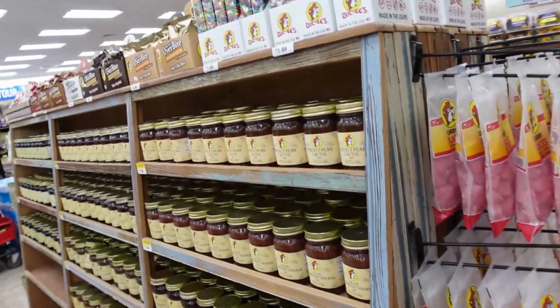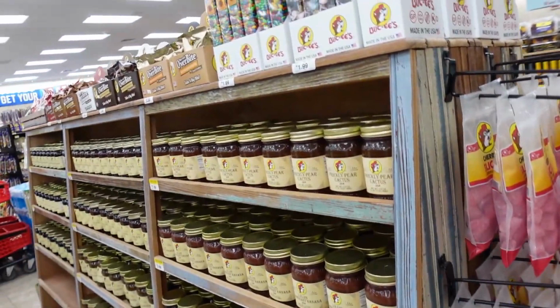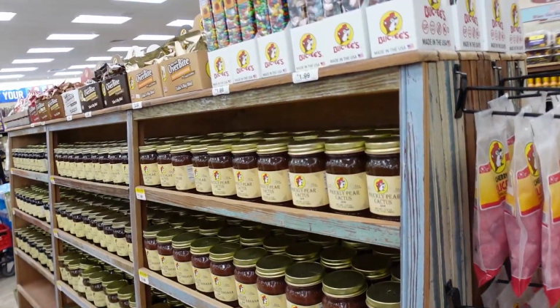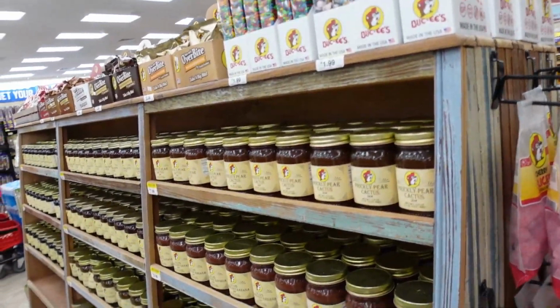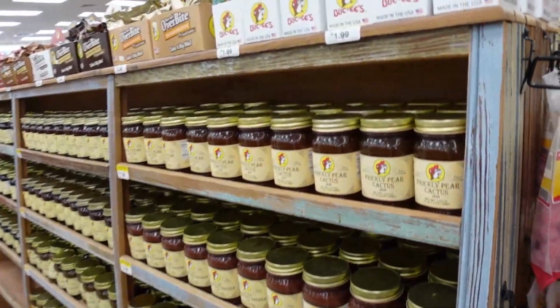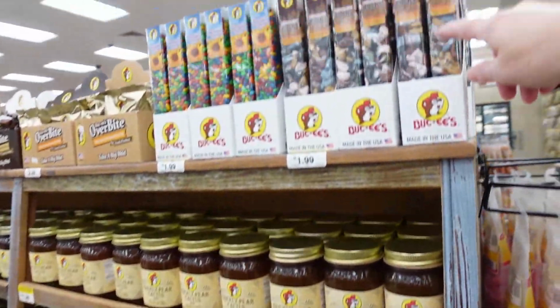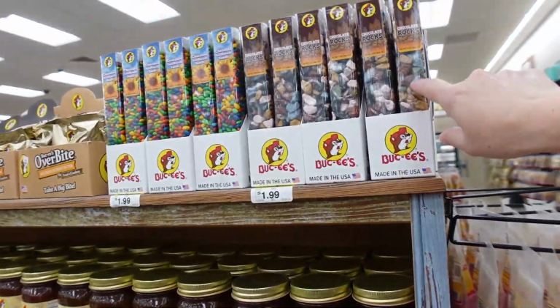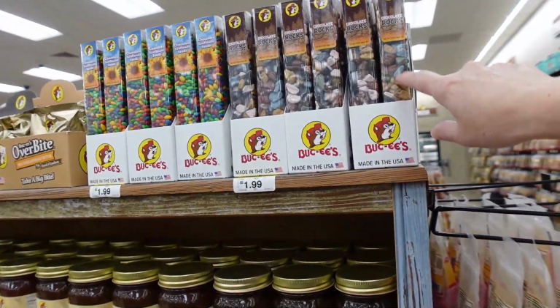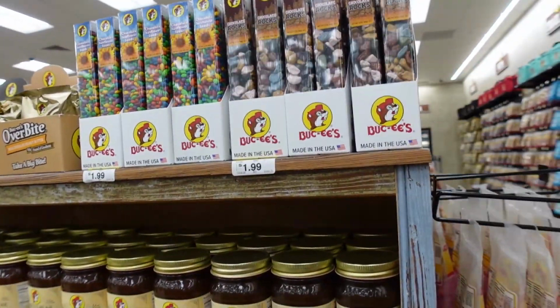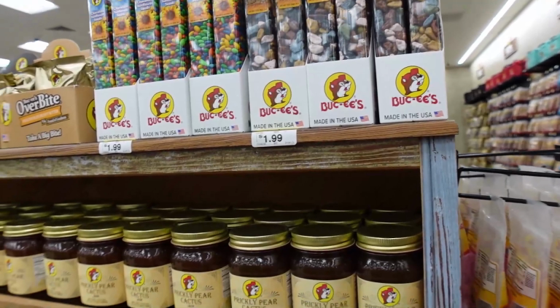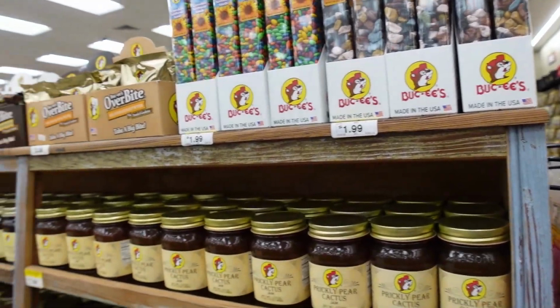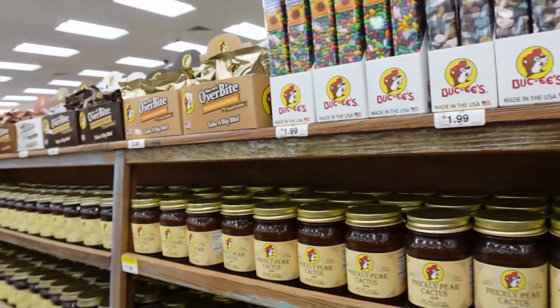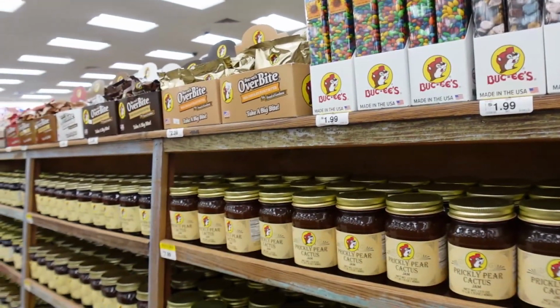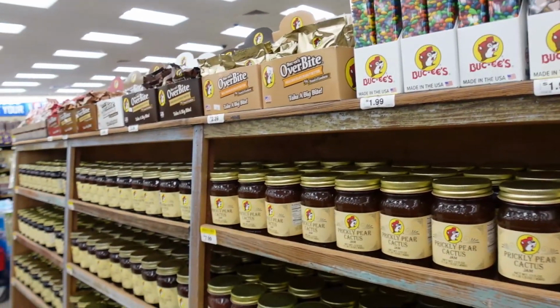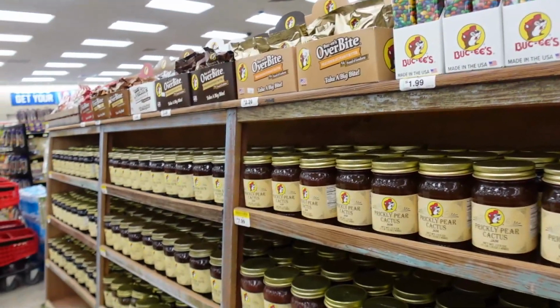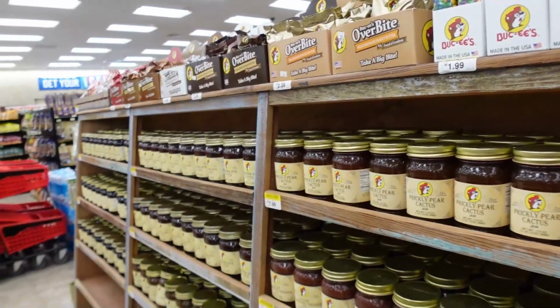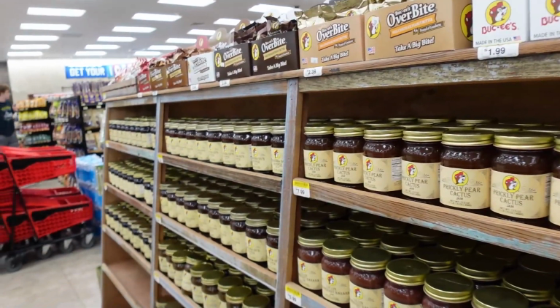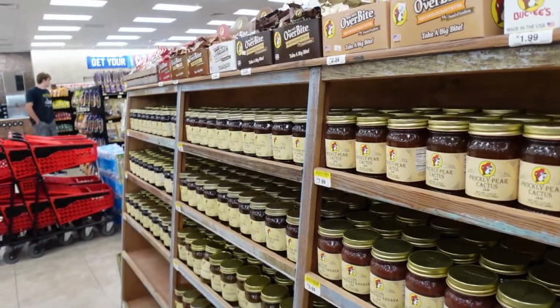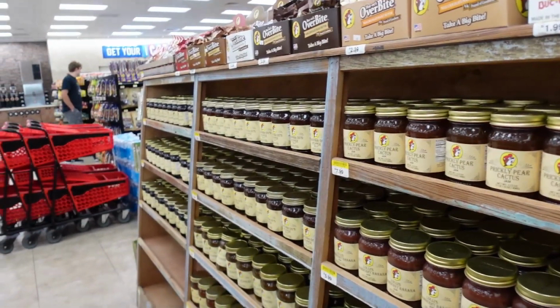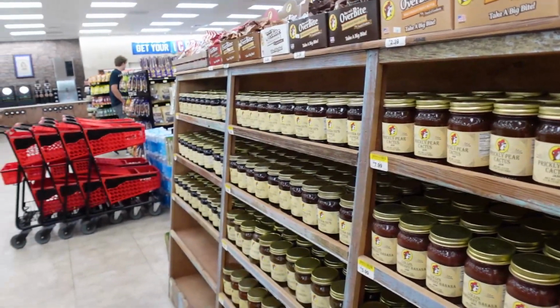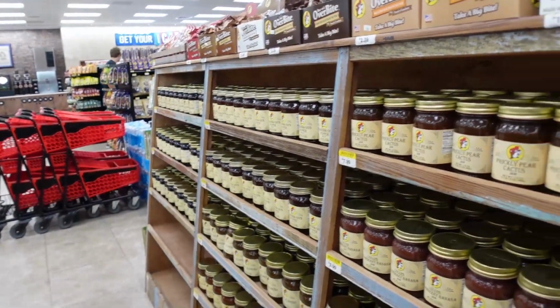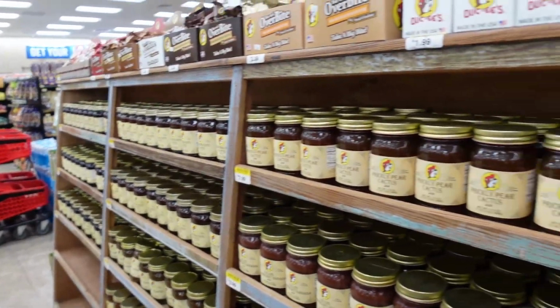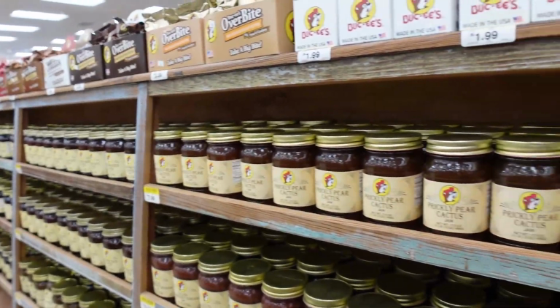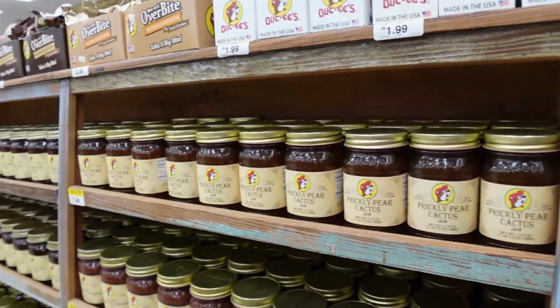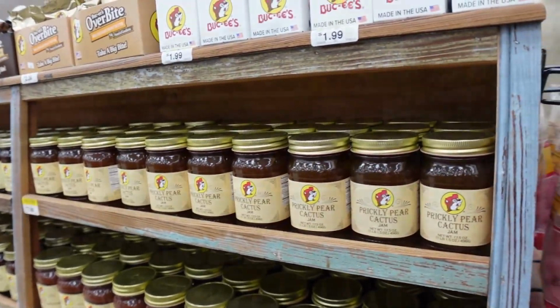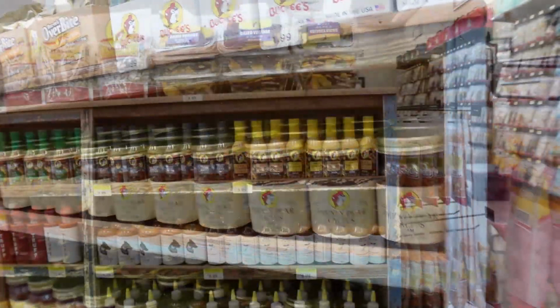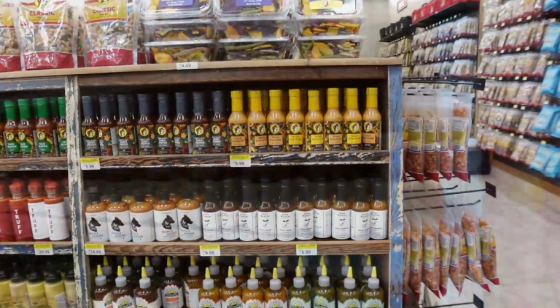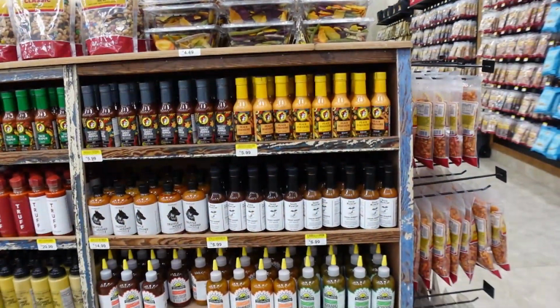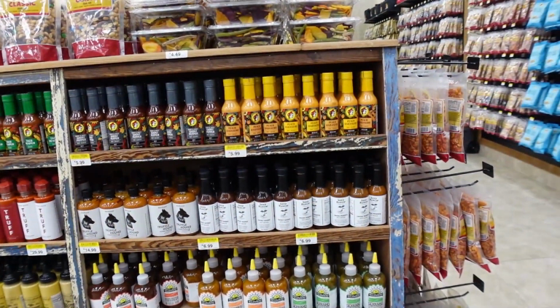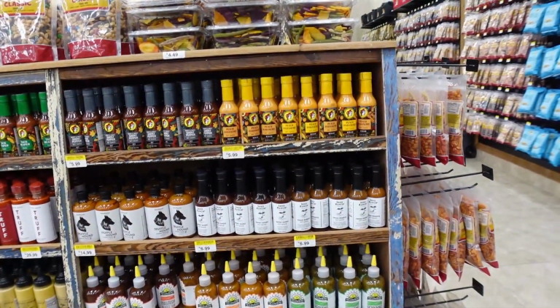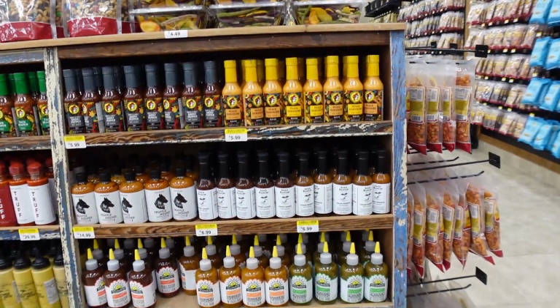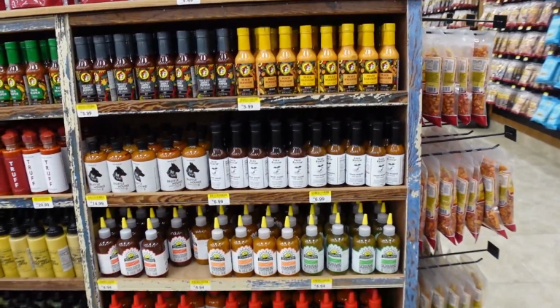They also had a variety of jams with some unusual kinds, like prickly pear cactus. They also had a large variety of hot sauces and some other market-type foods.